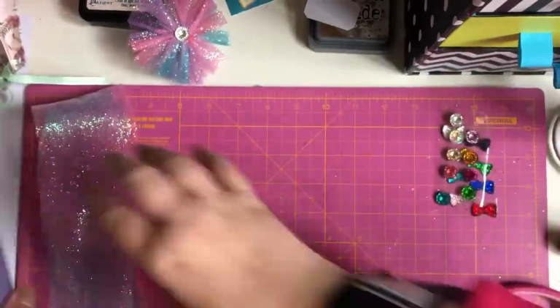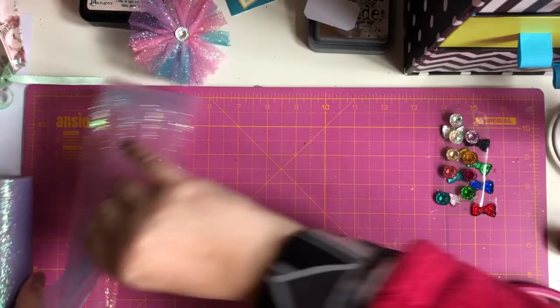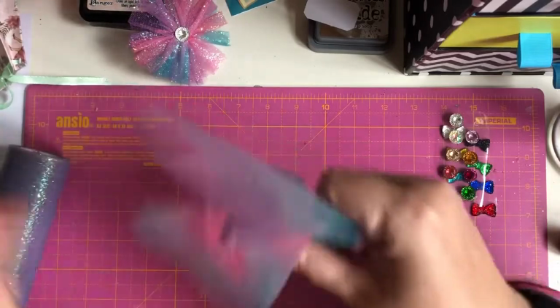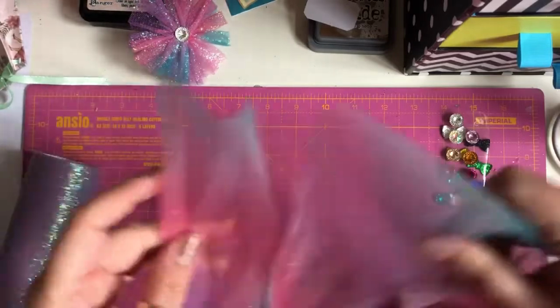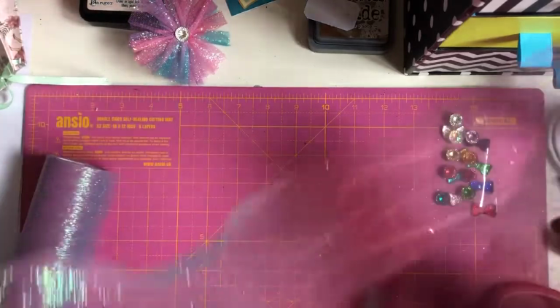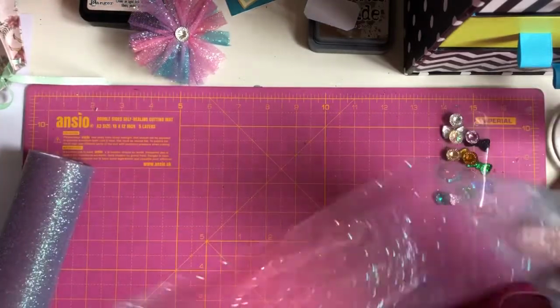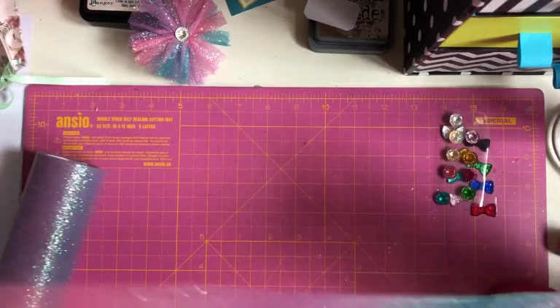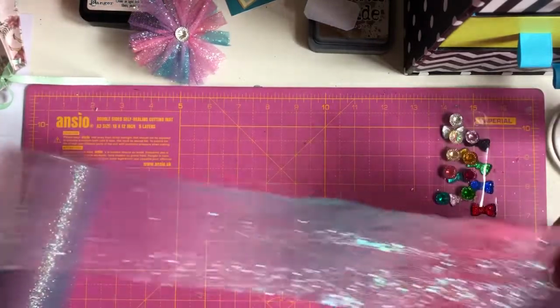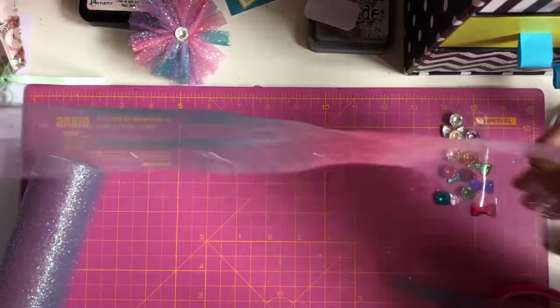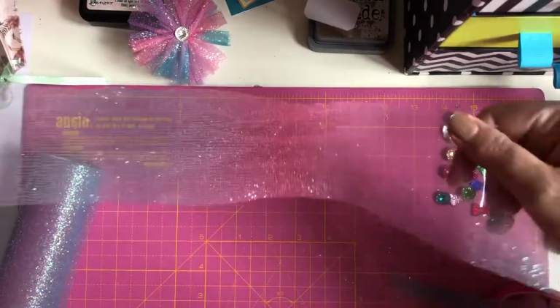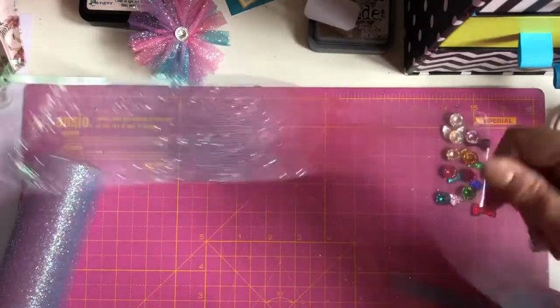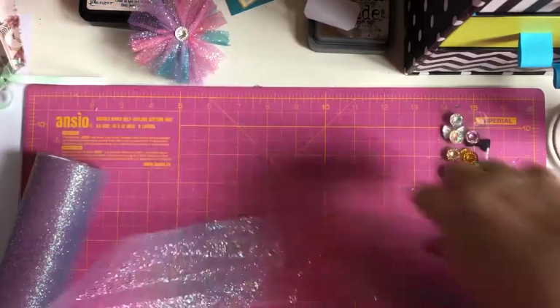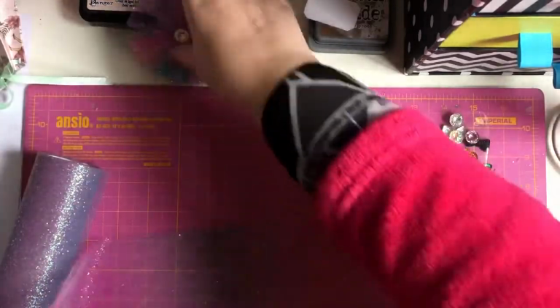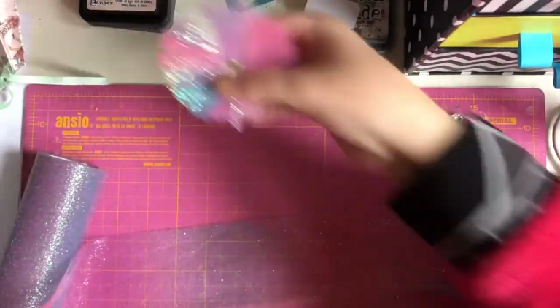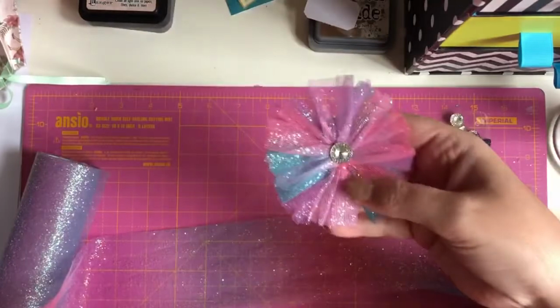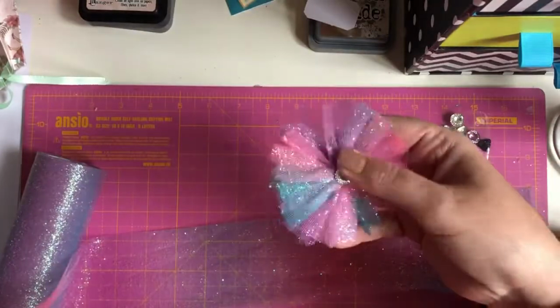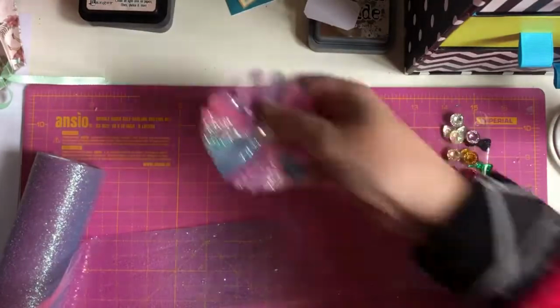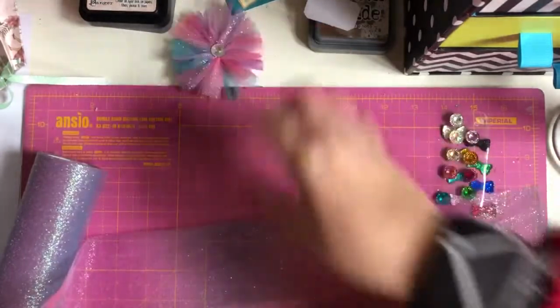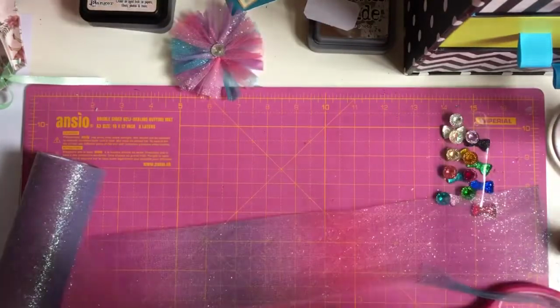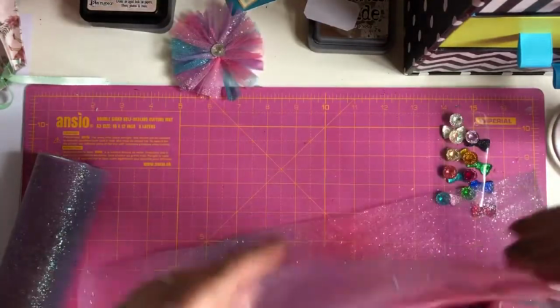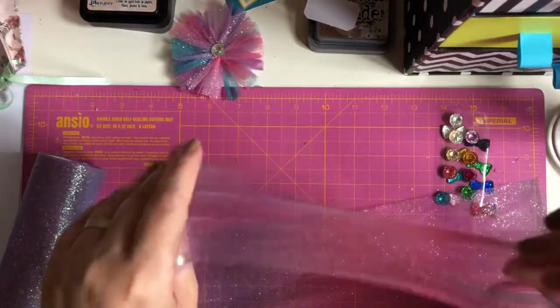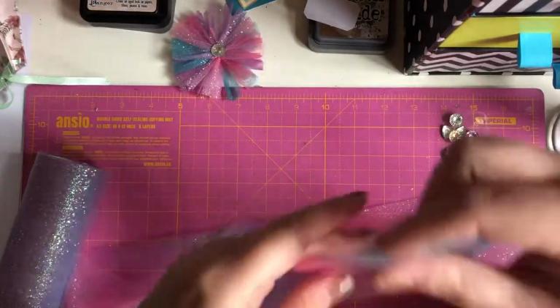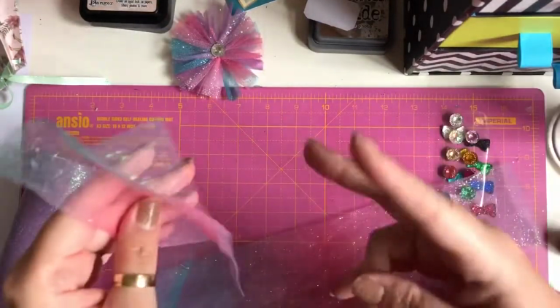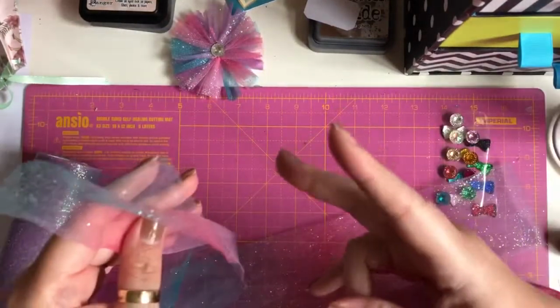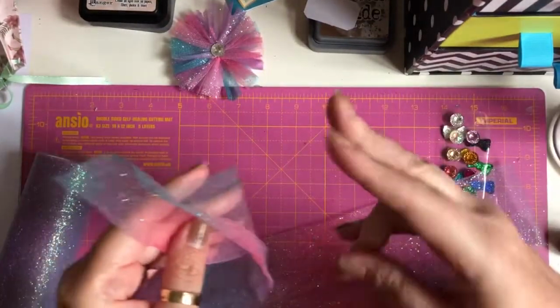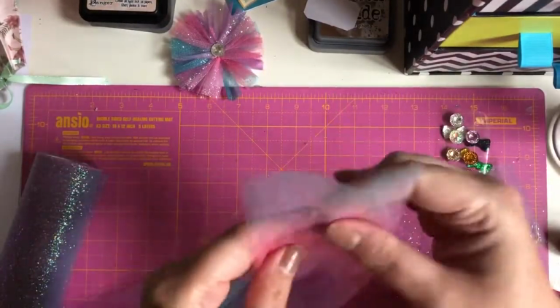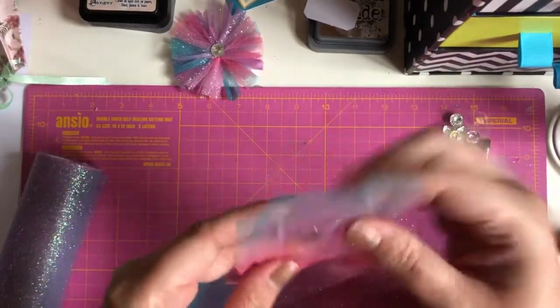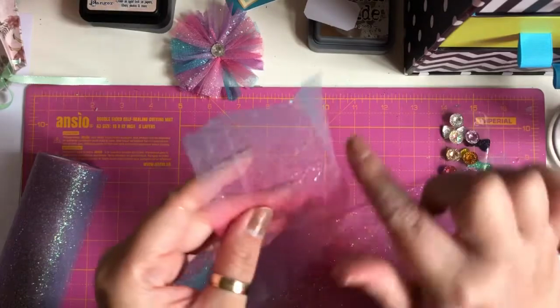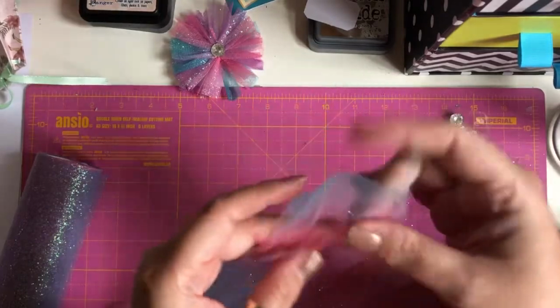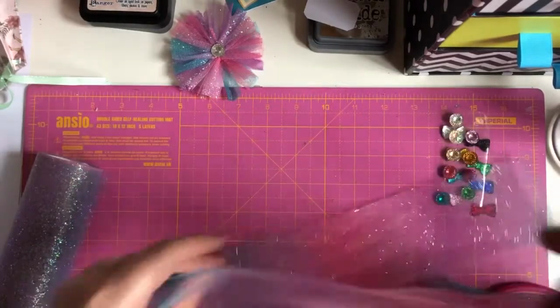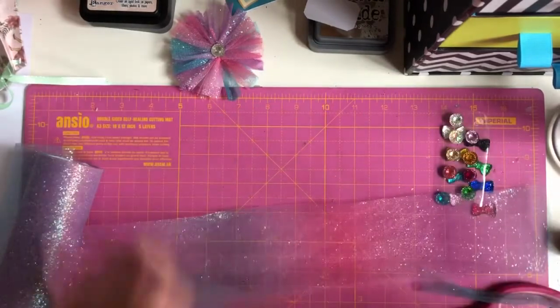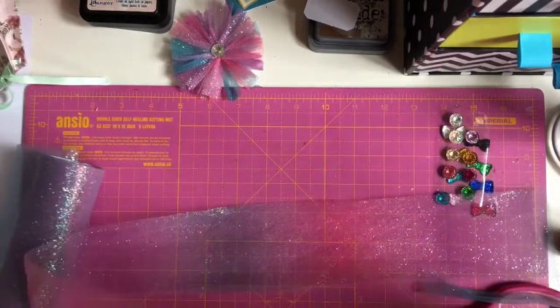What I've done is cut out 33 inches long because obviously we want a nice puffy flower, and then you're going to want to cut it in half so it's only three inches wide, not six inches wide.